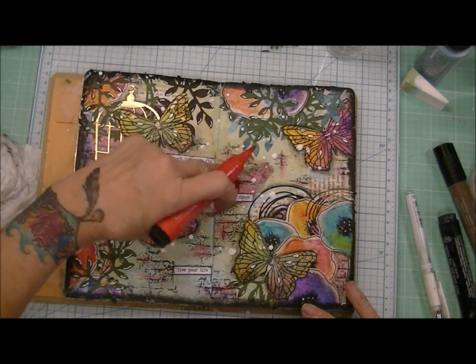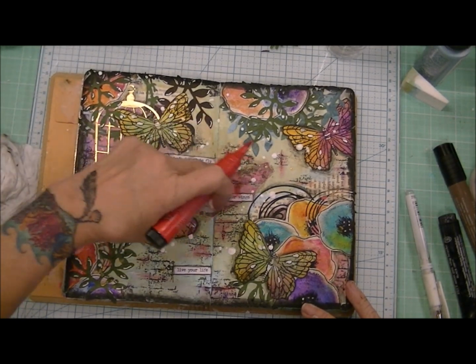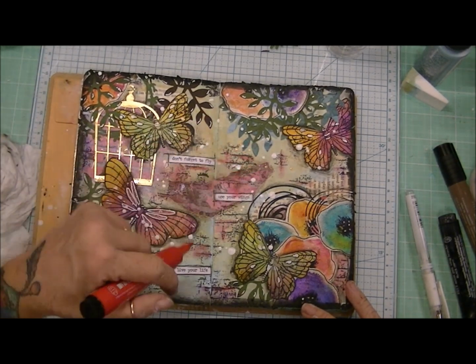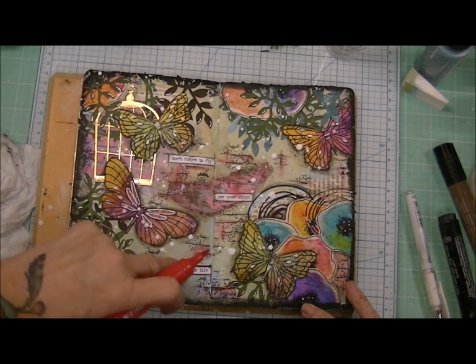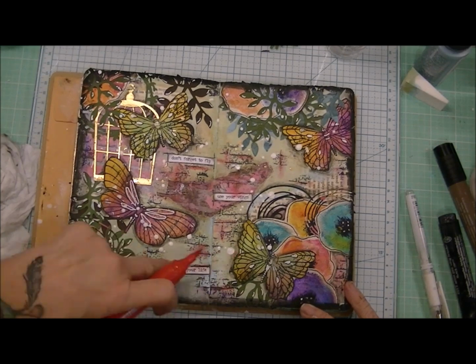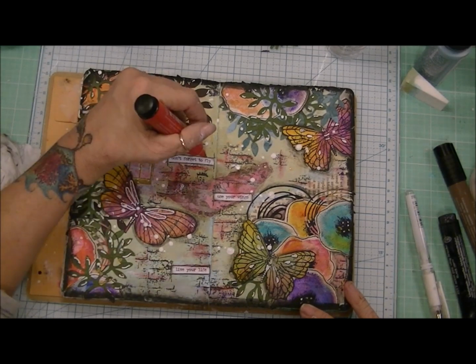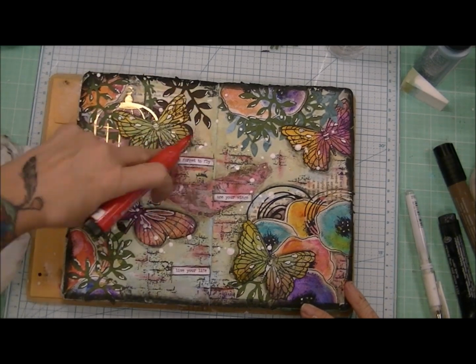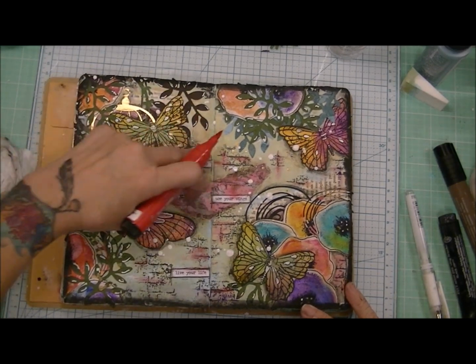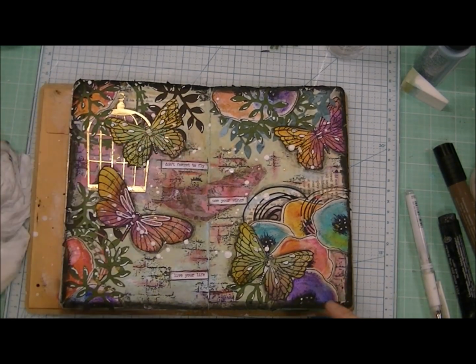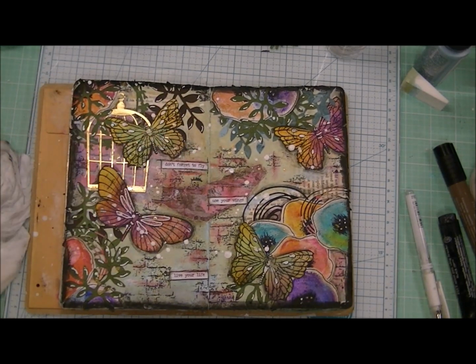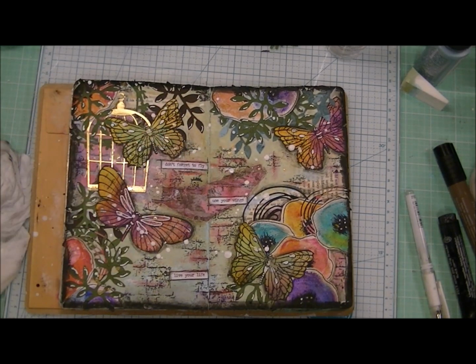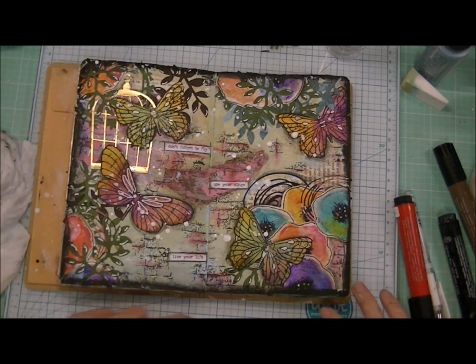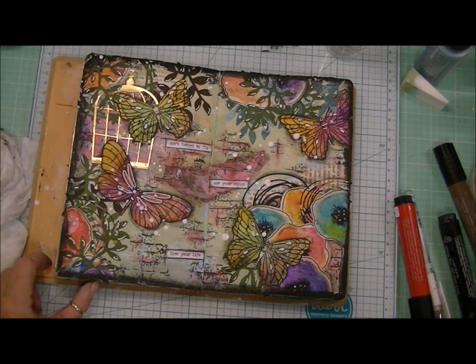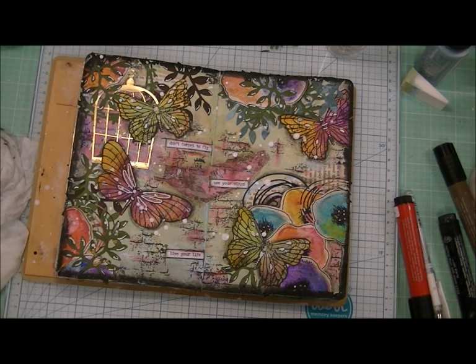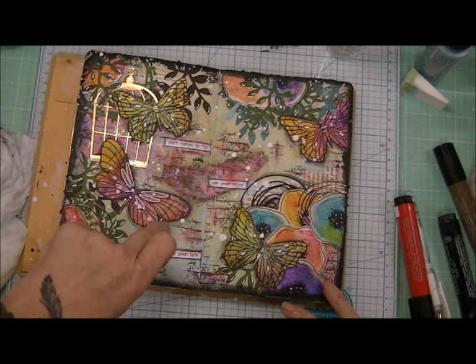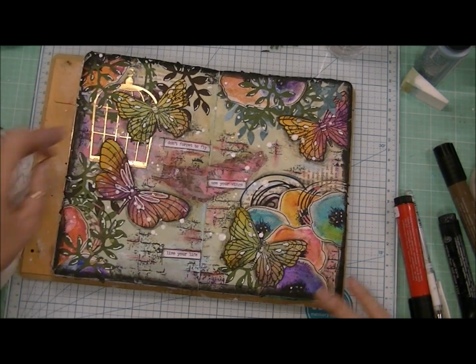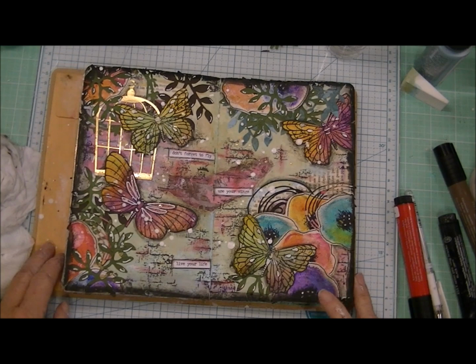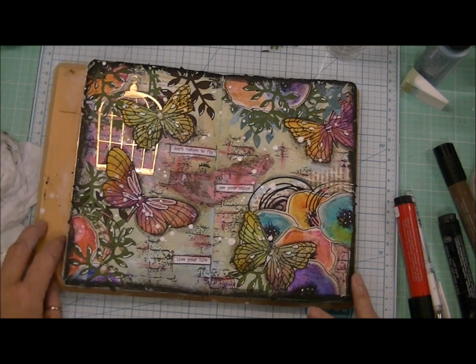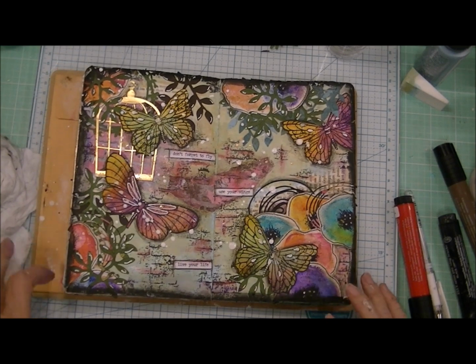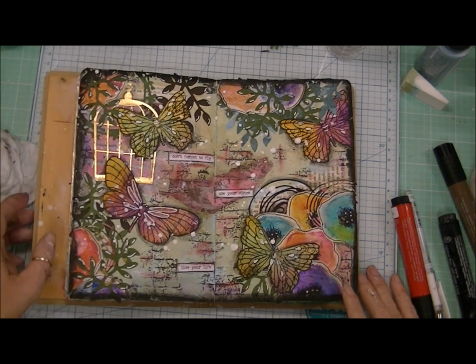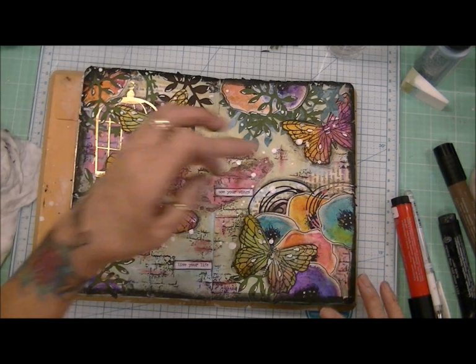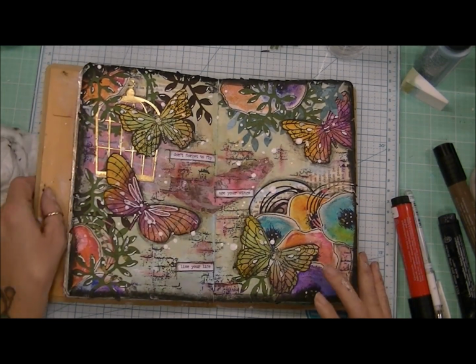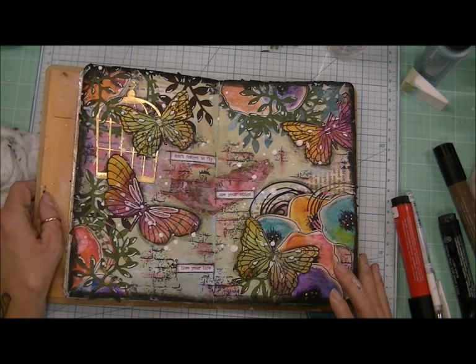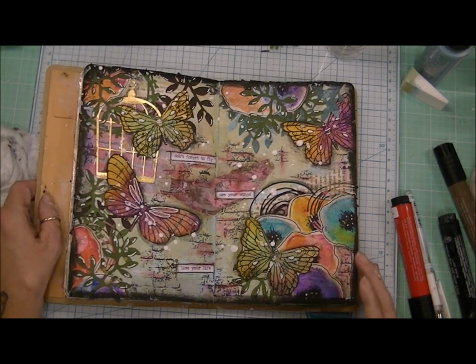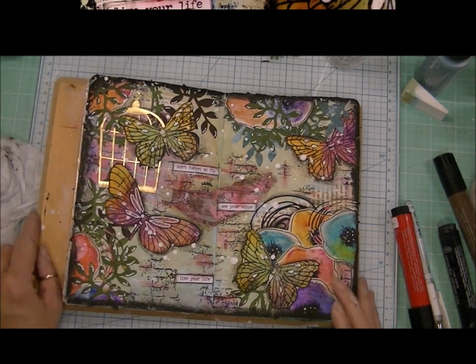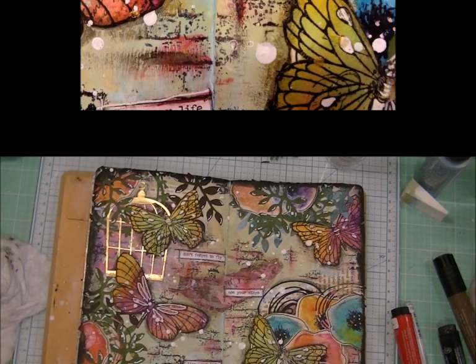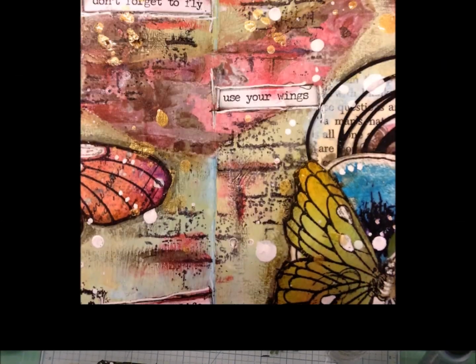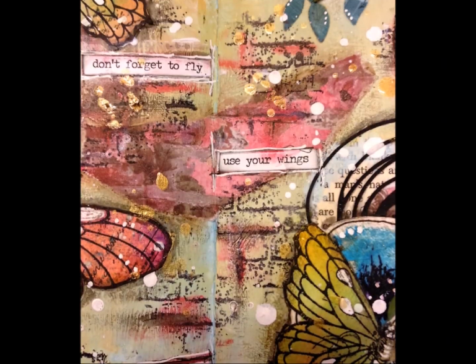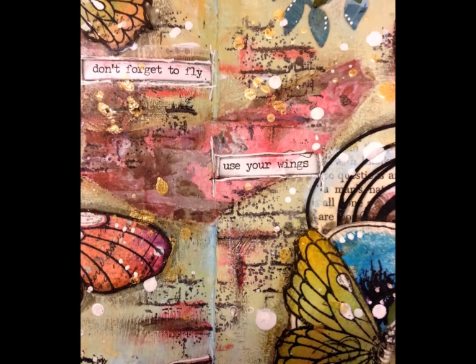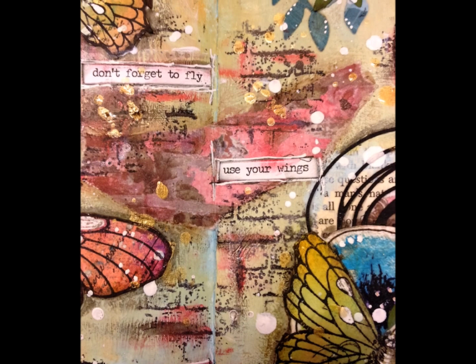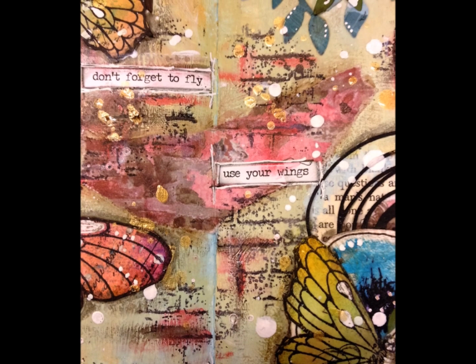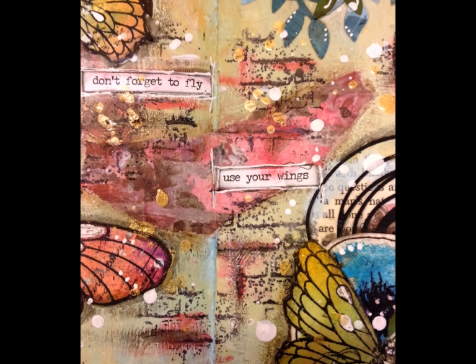Thanks so much for joining me on this one — I appreciate it. If you enjoy these art journal process videos, let me know by giving me a thumbs up, and I'm sure I will talk to you soon. Bye bye!